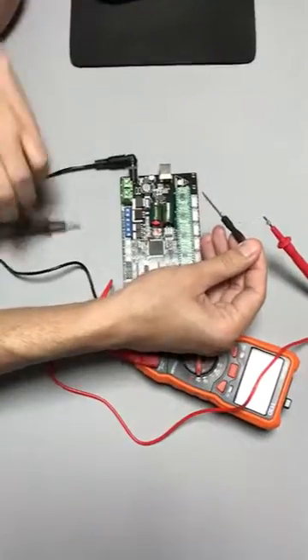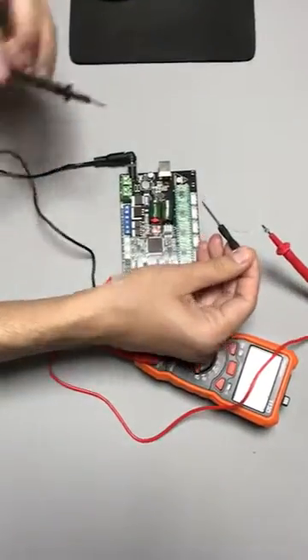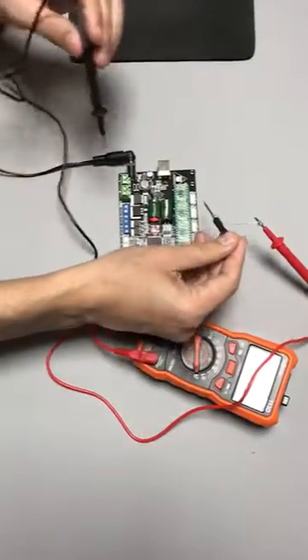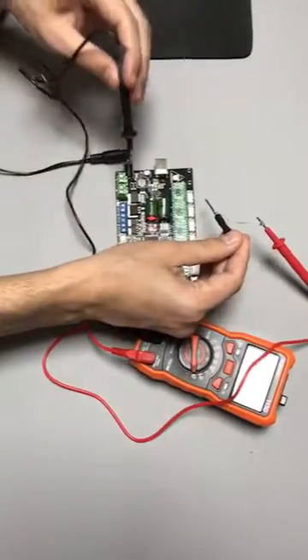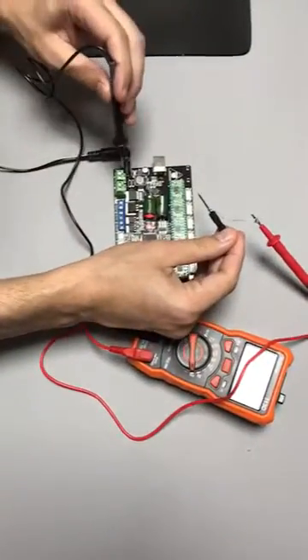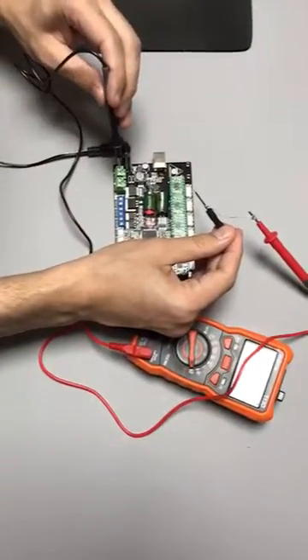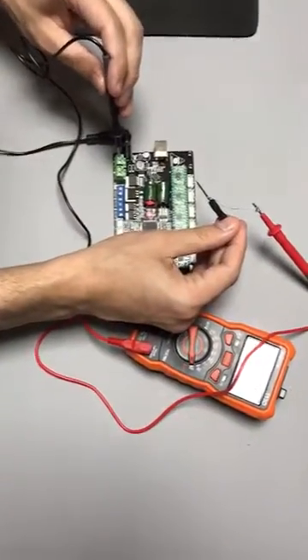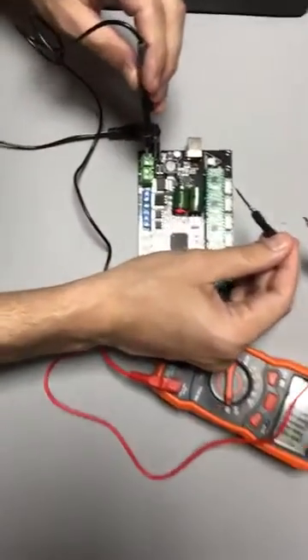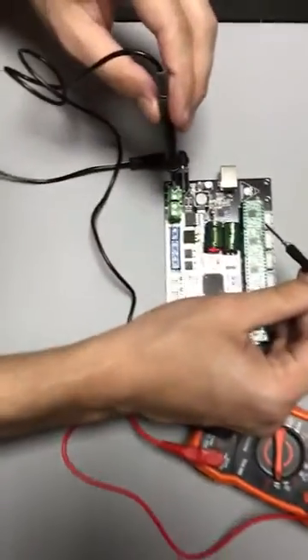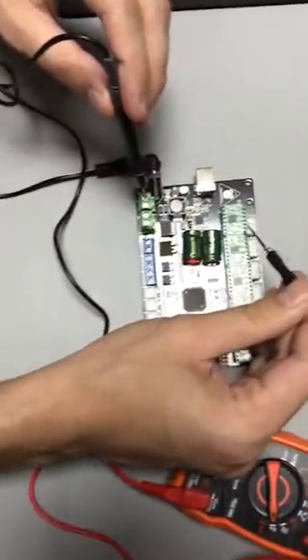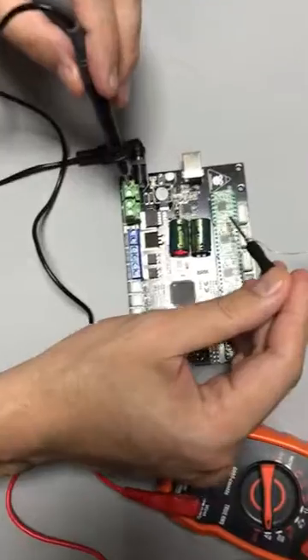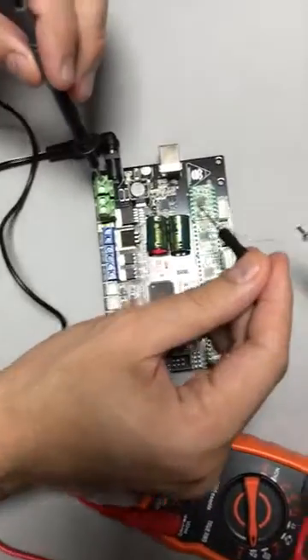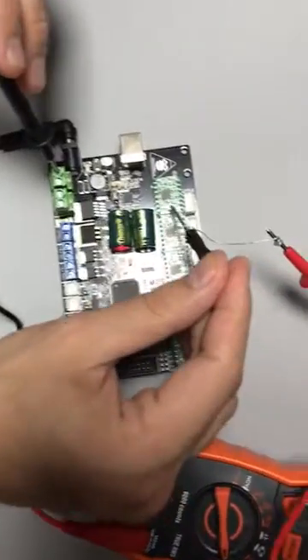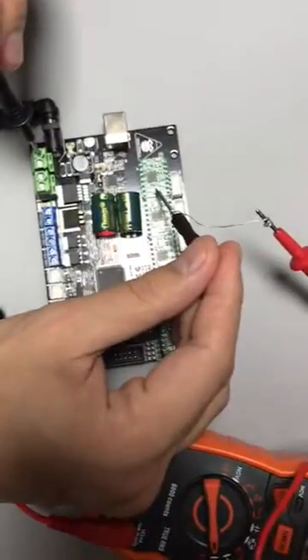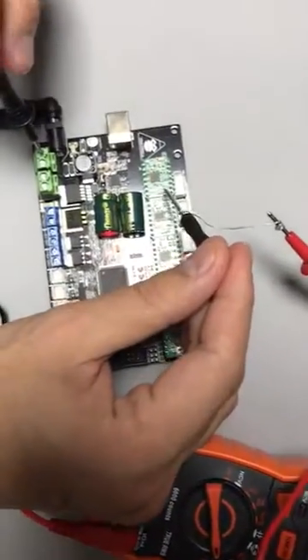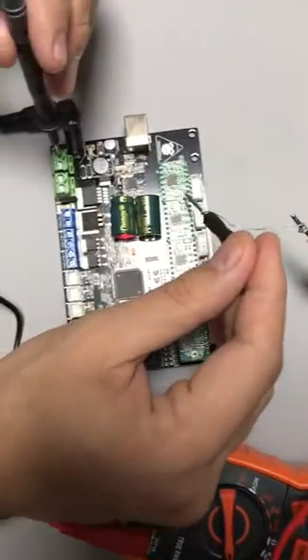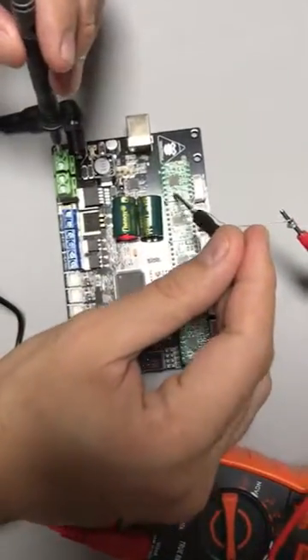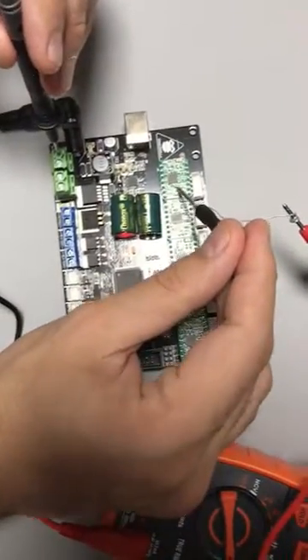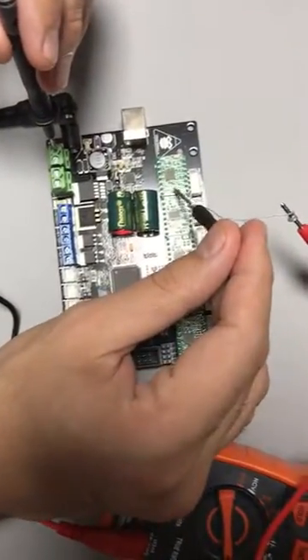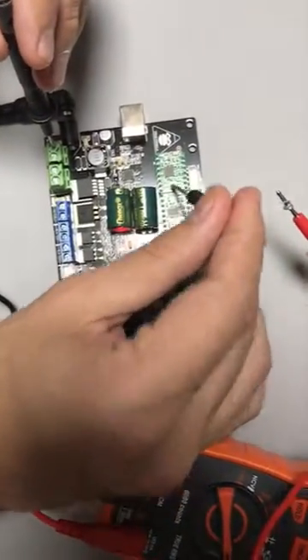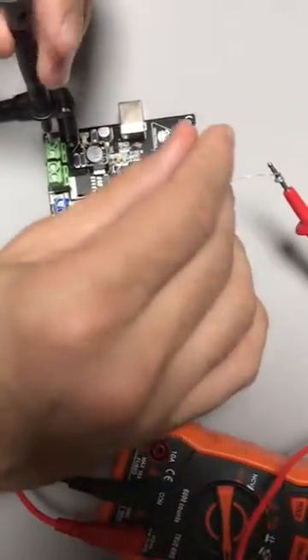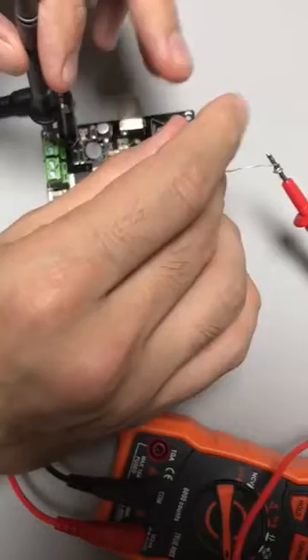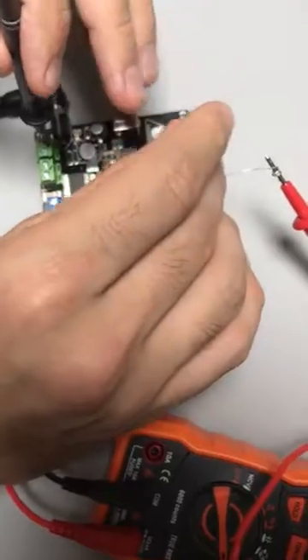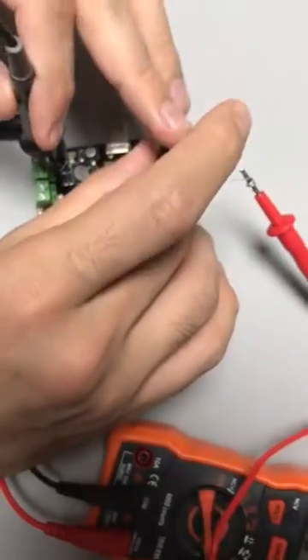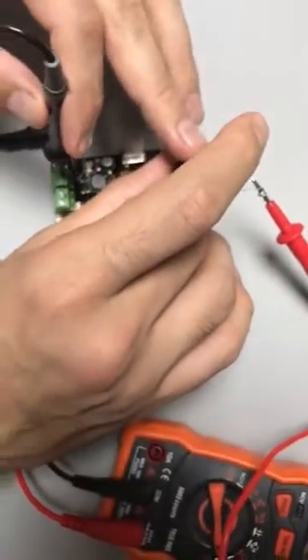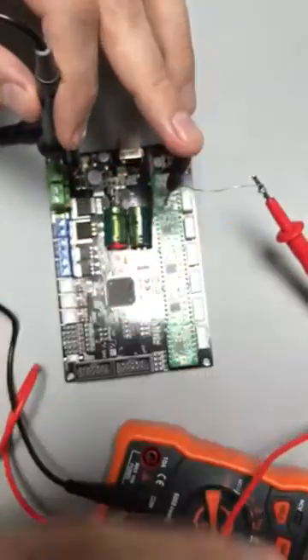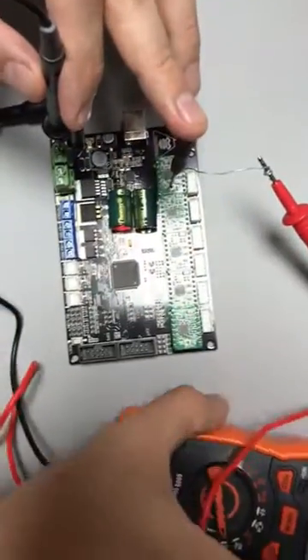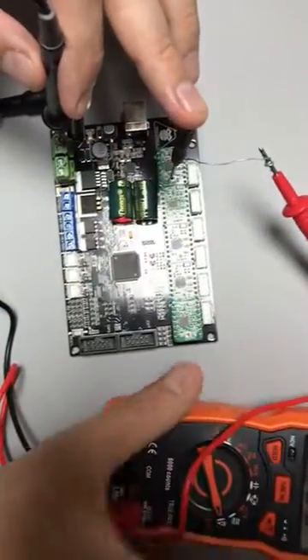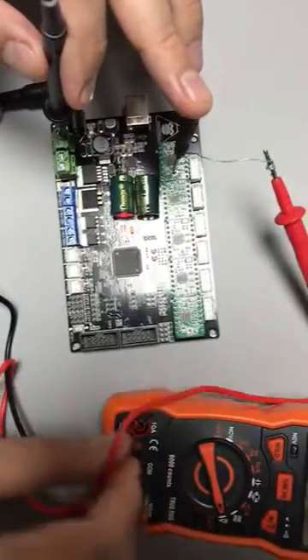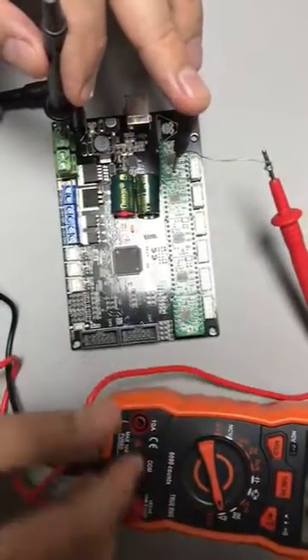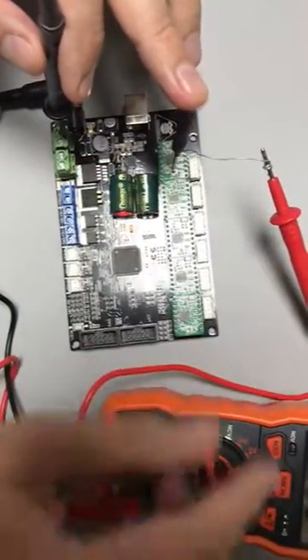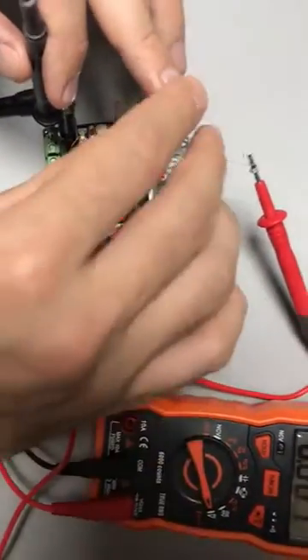Take the minus row here and keep it on the negative, and then here the positive. When I put it on to it, you can see the multimeter here.